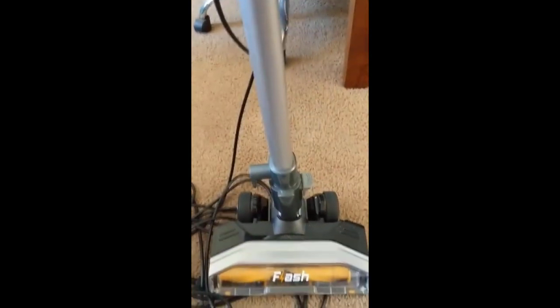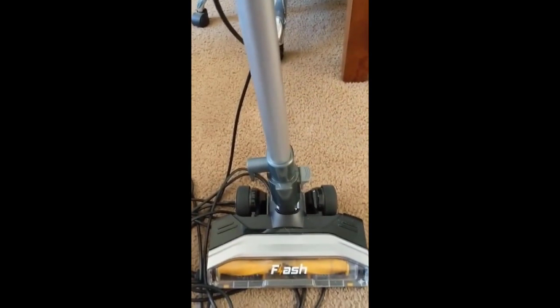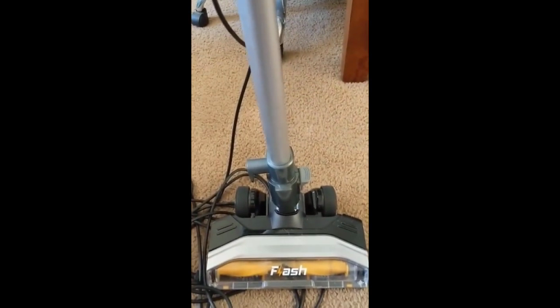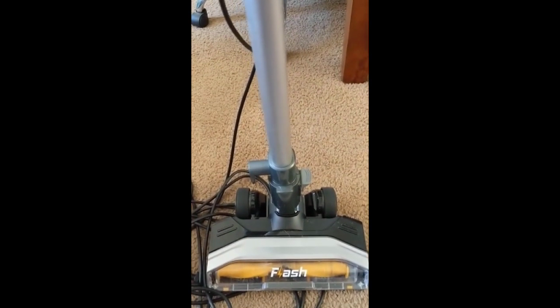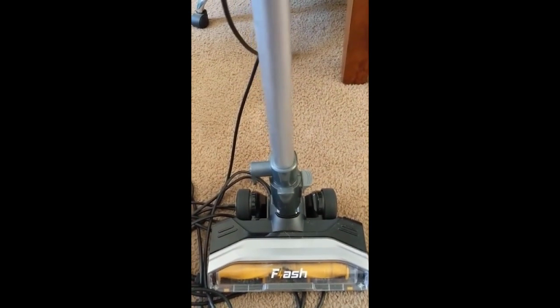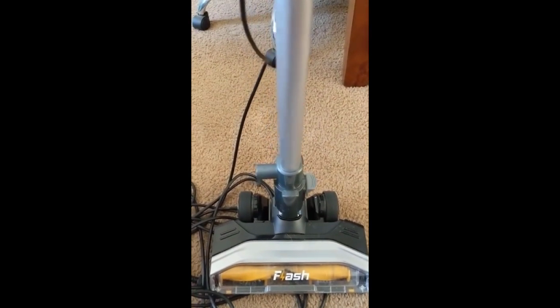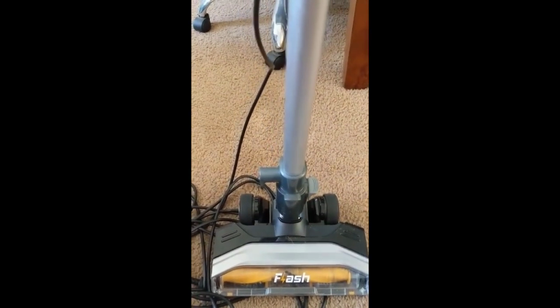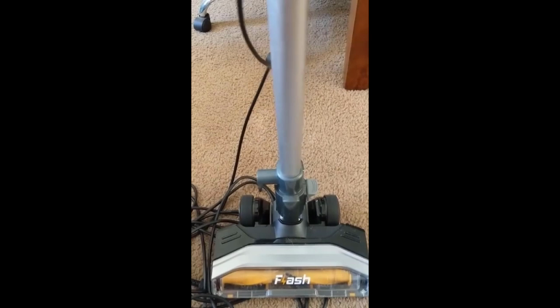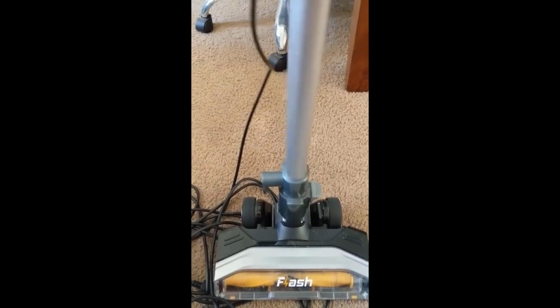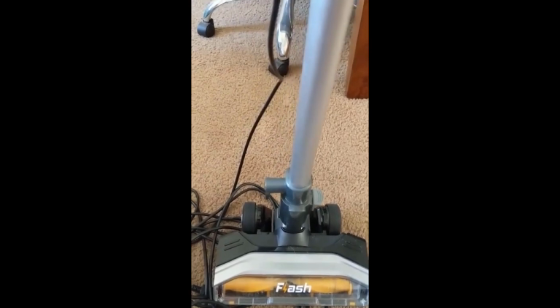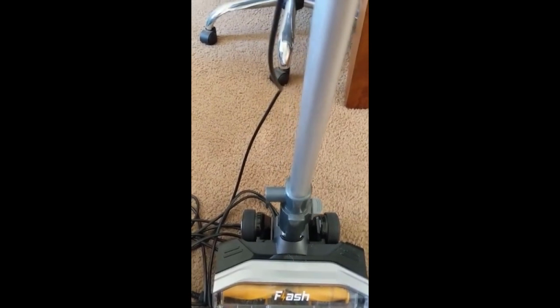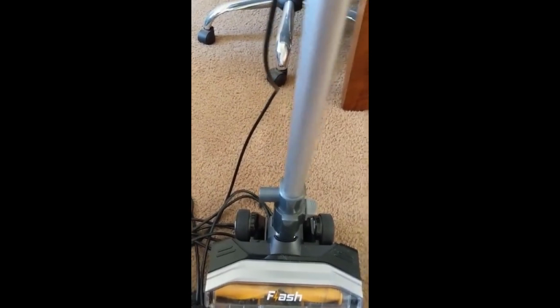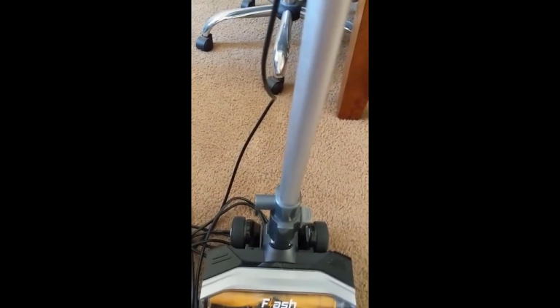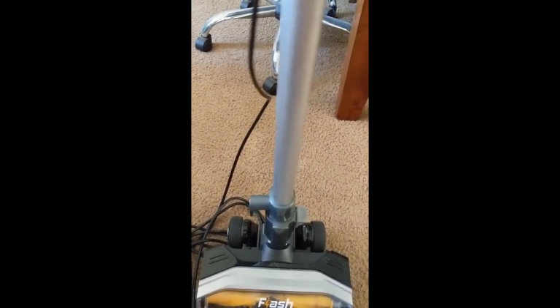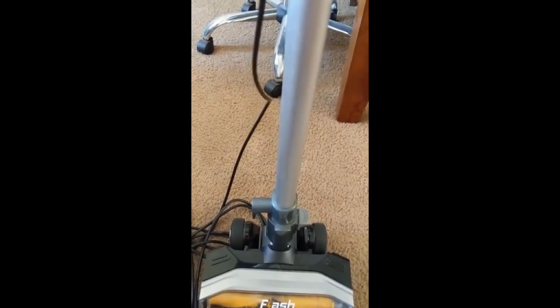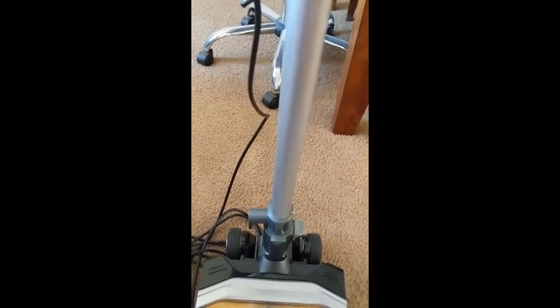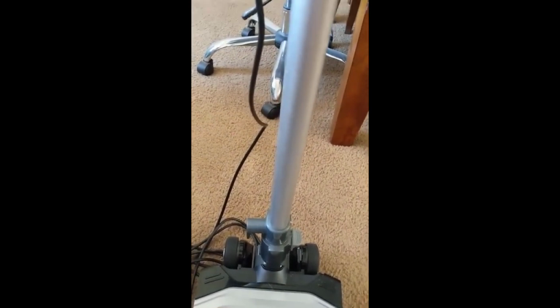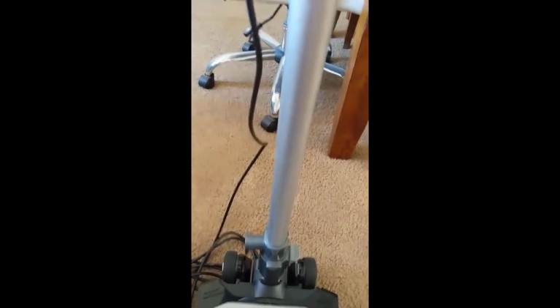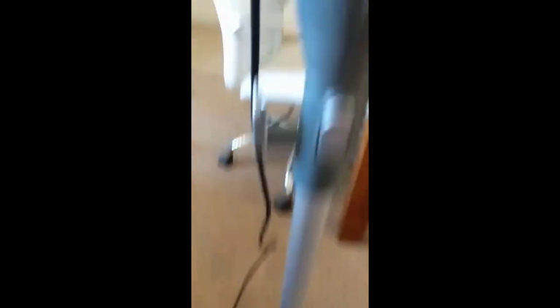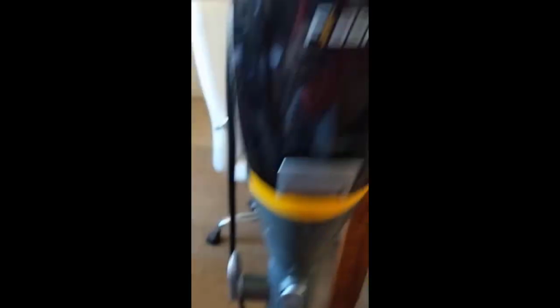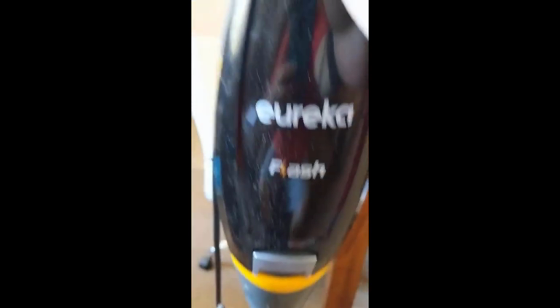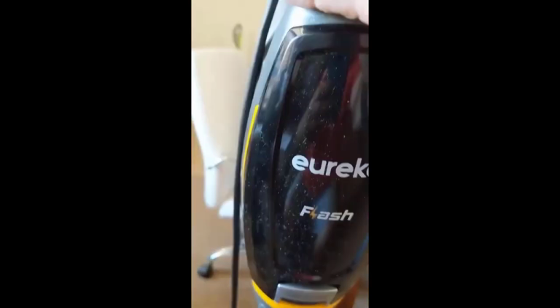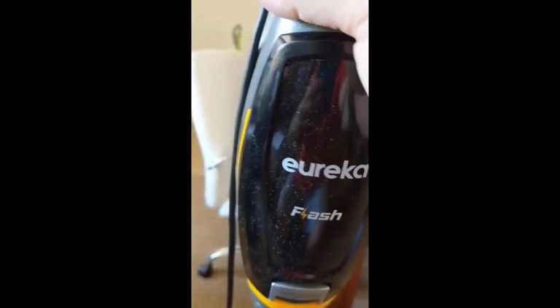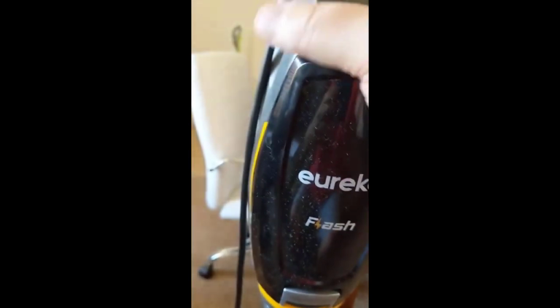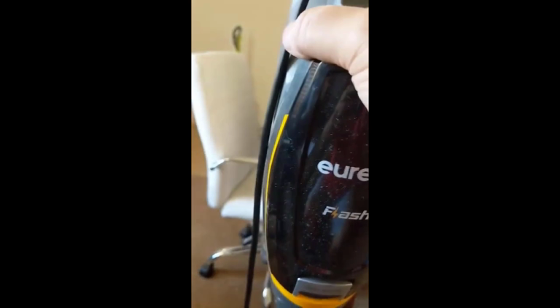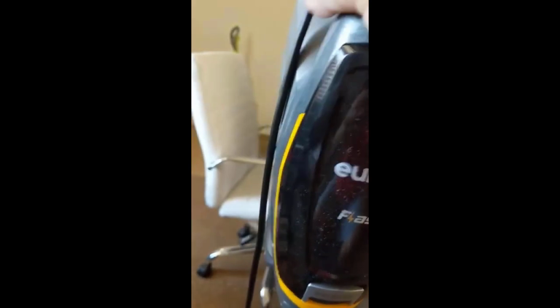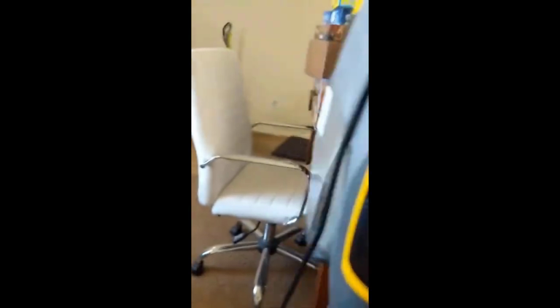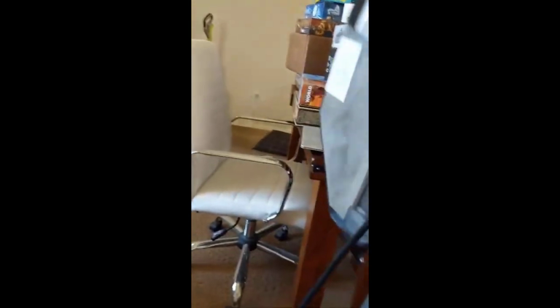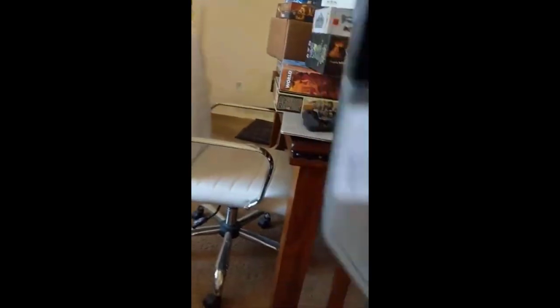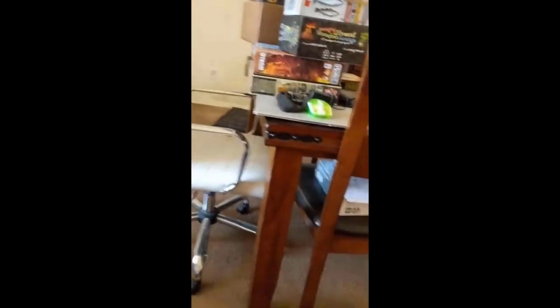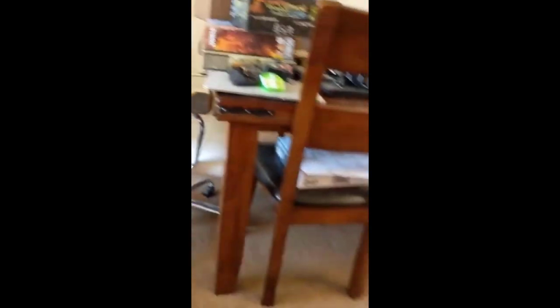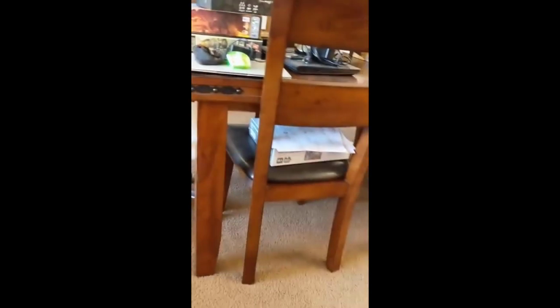Looks like all the bad stuff collects in there. Really simple to put together, by the way. It just snapped together — it was just like one, two, three pieces. I didn't even read the directions.